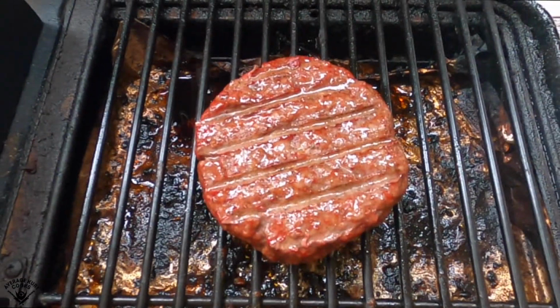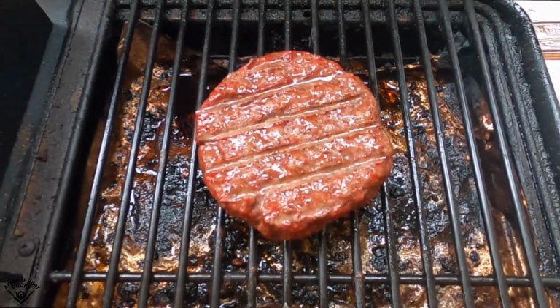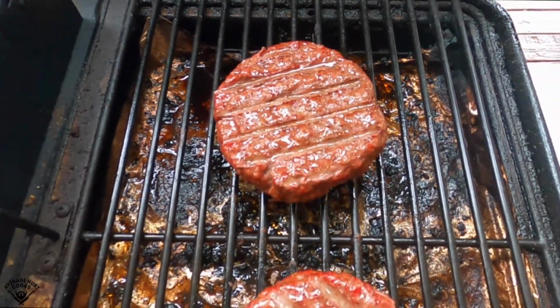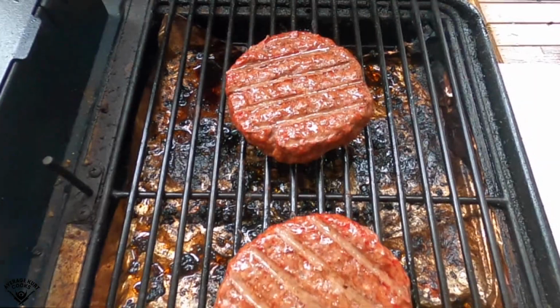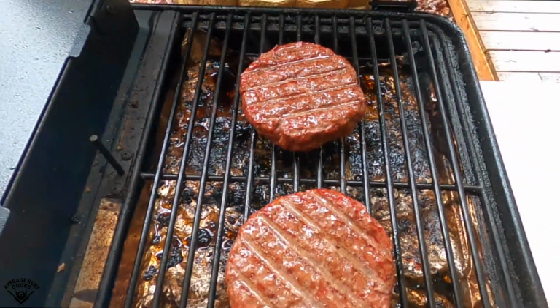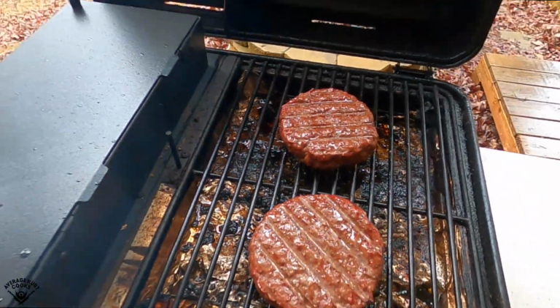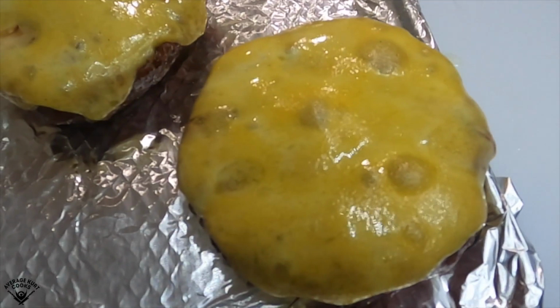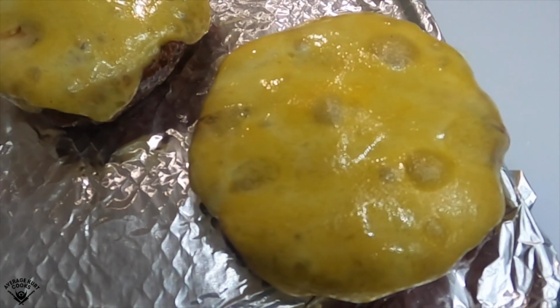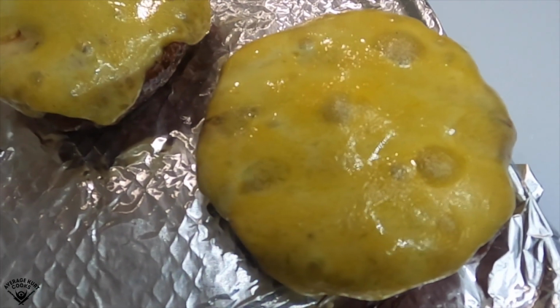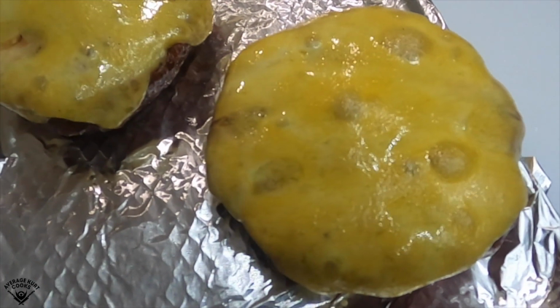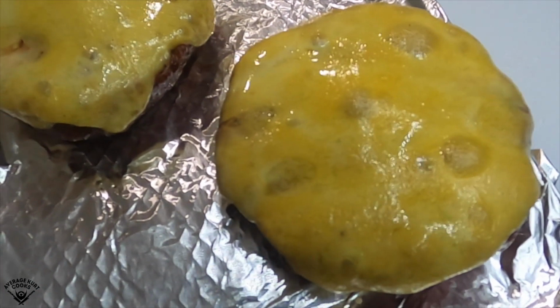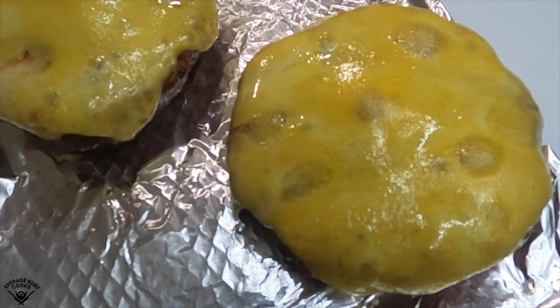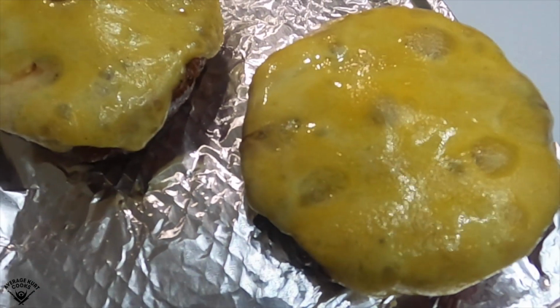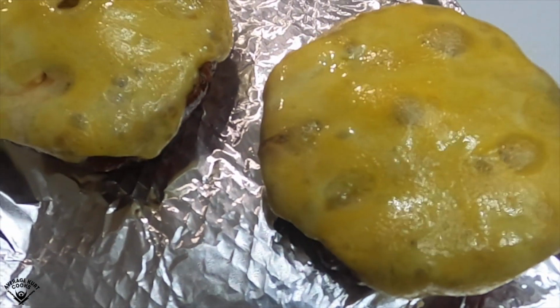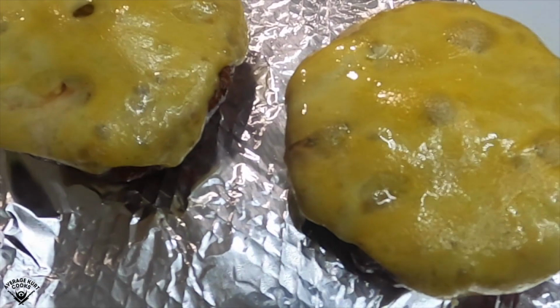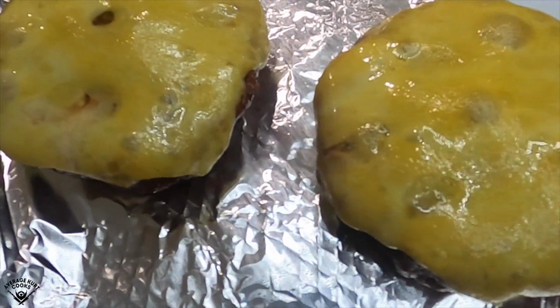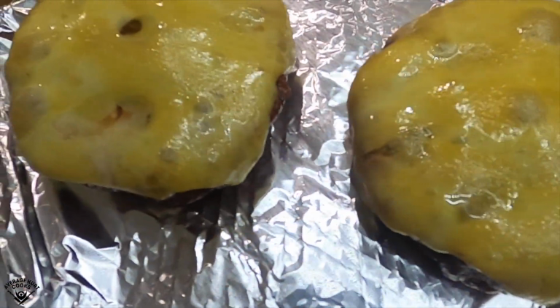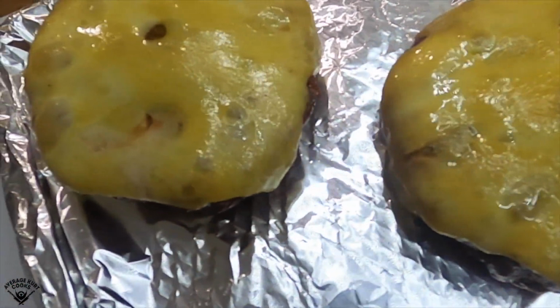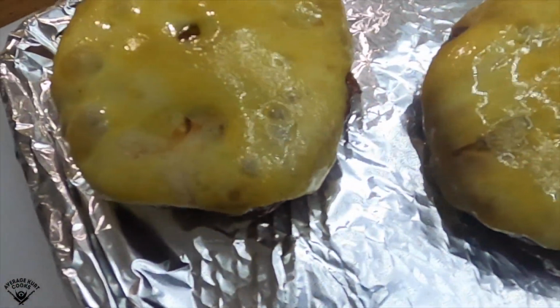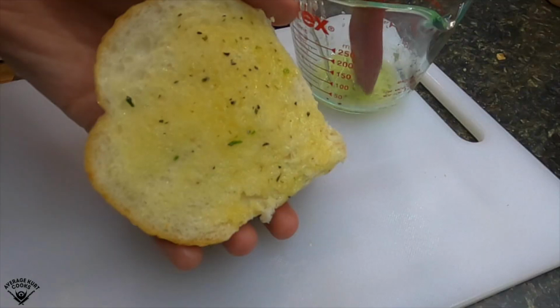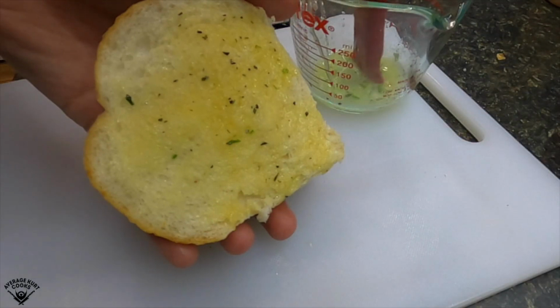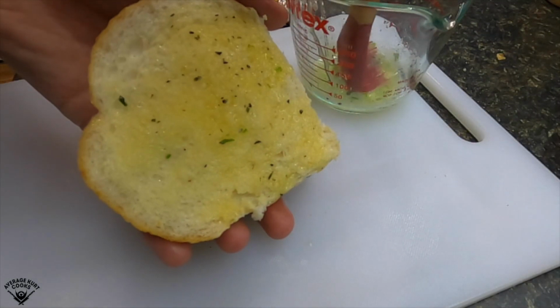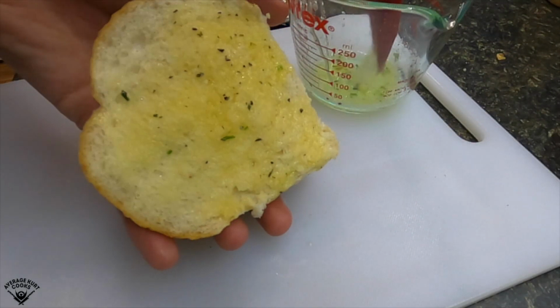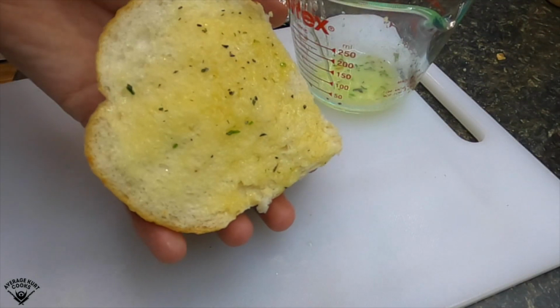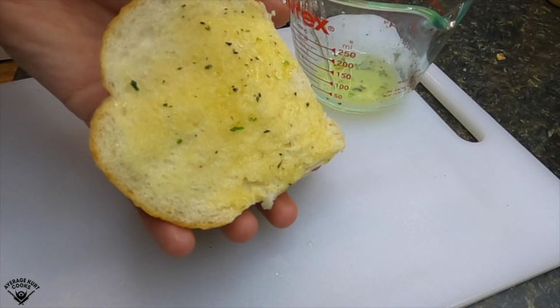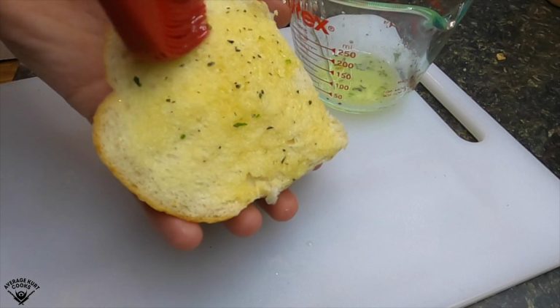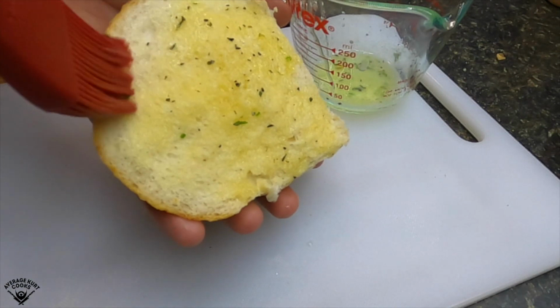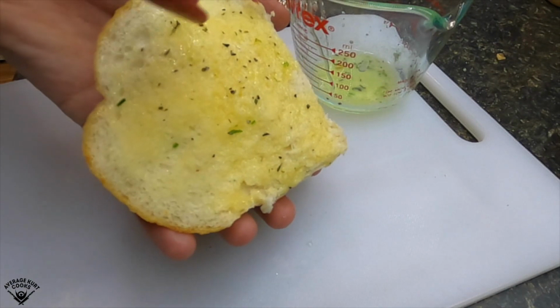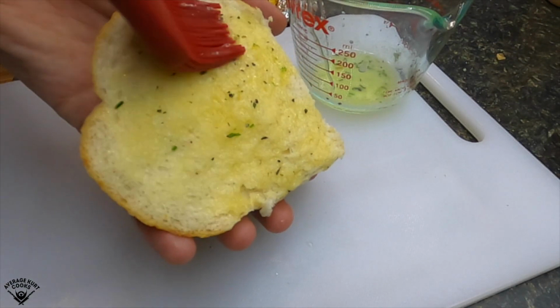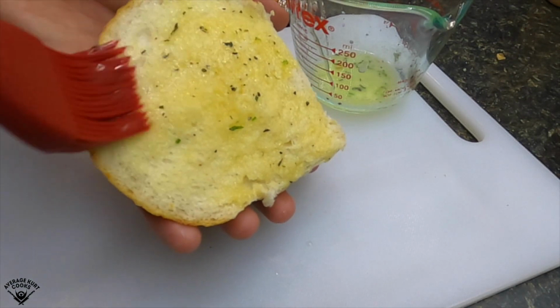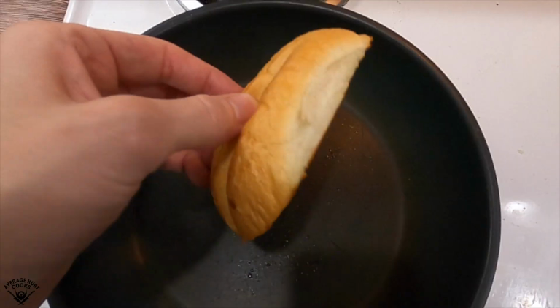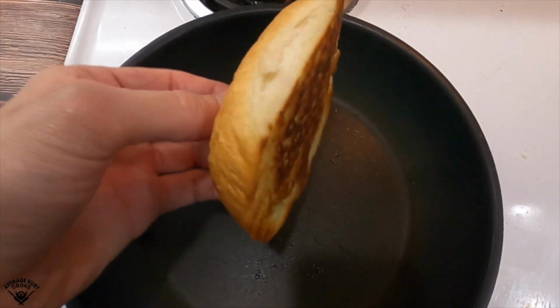I flipped my burgers halfway through and then added that Swiss cheese about 20 minutes before I pulled them off, so they get that nice smokiness on the cheese. It looks beautiful. I also melted some of that herb butter and I'm just gonna spread it all over these buns and then toast them.